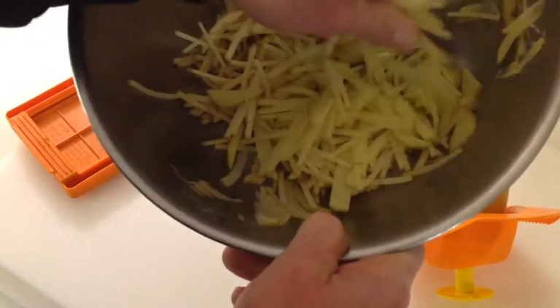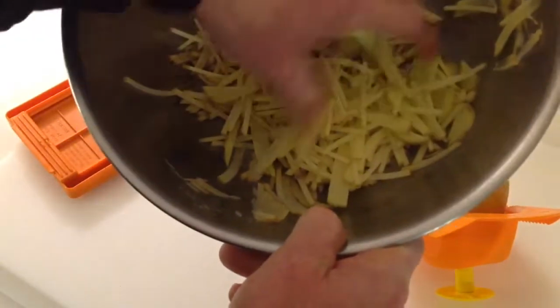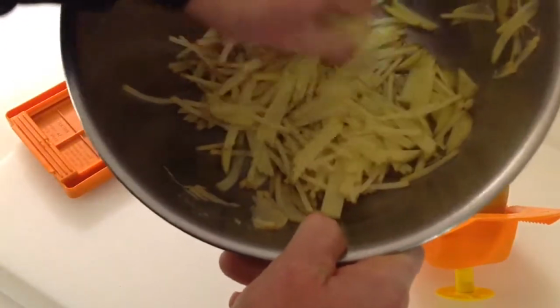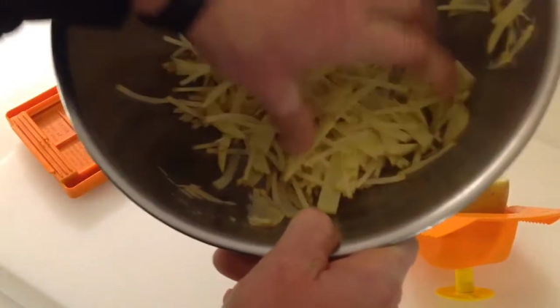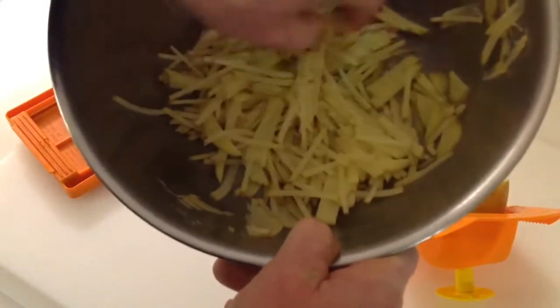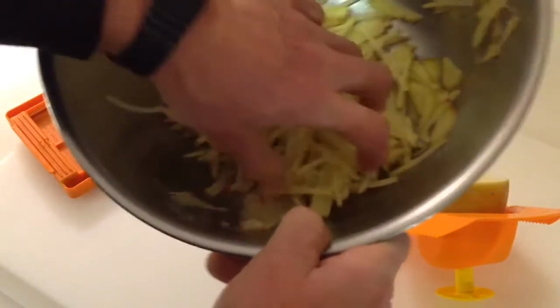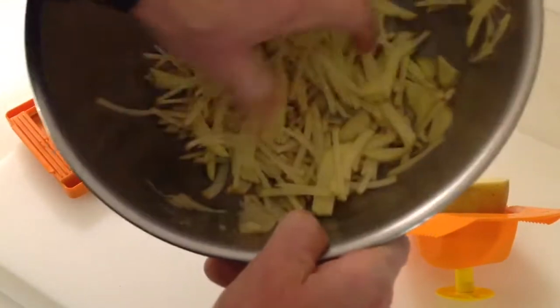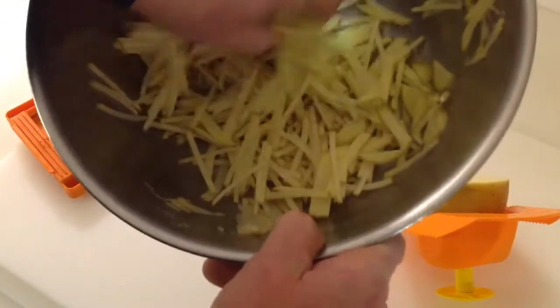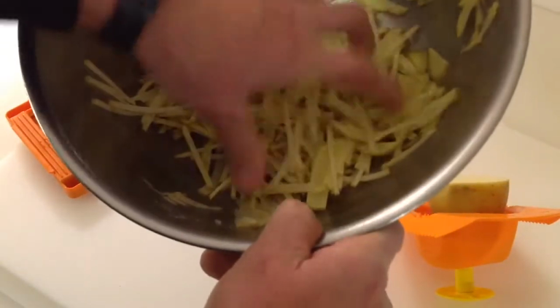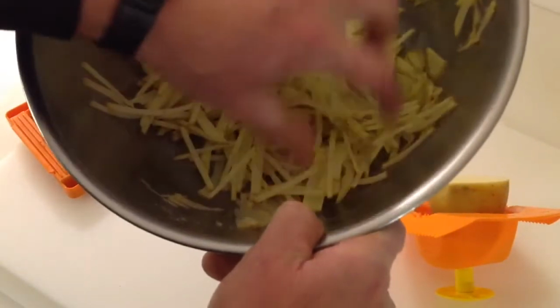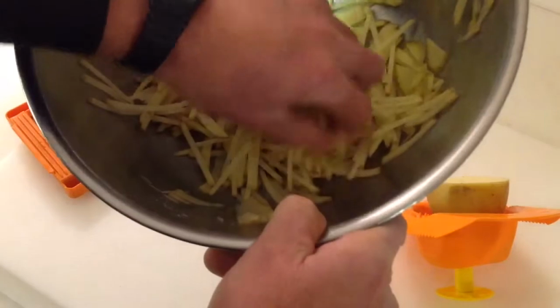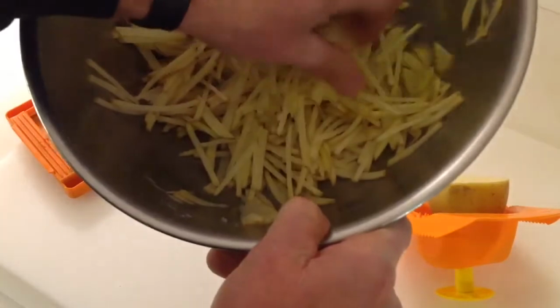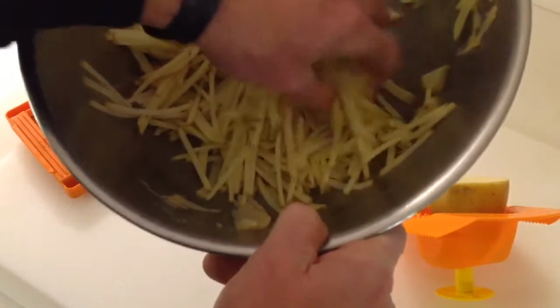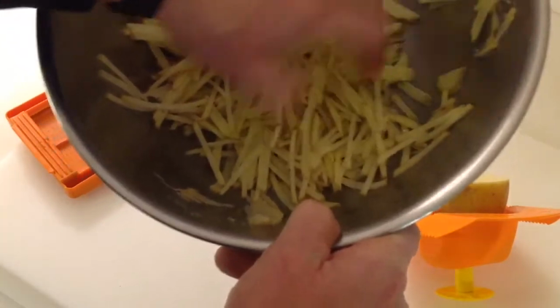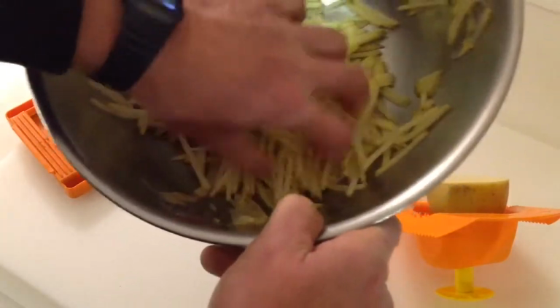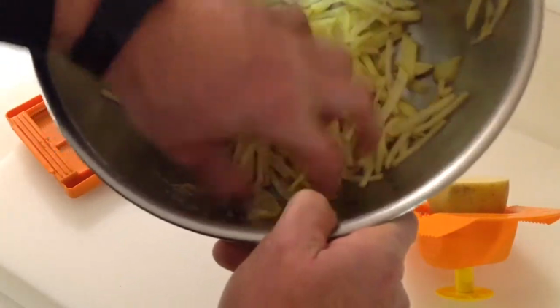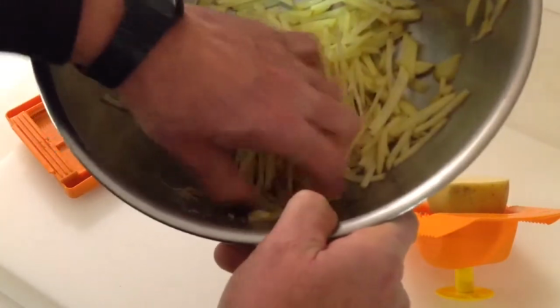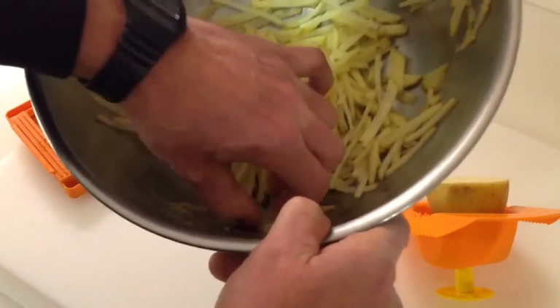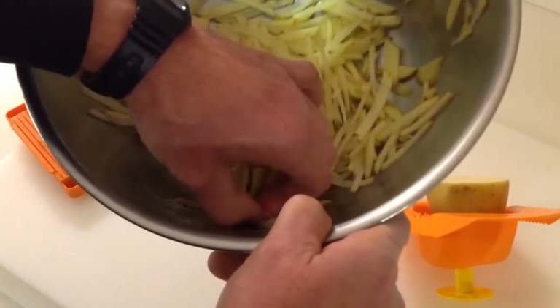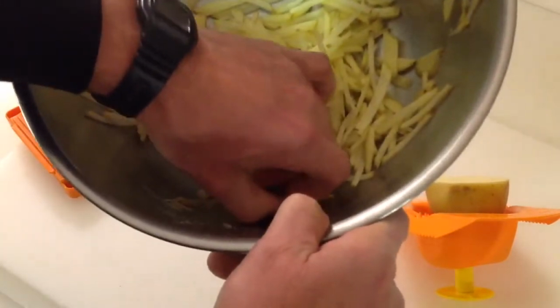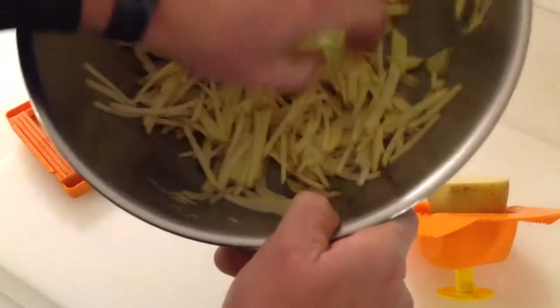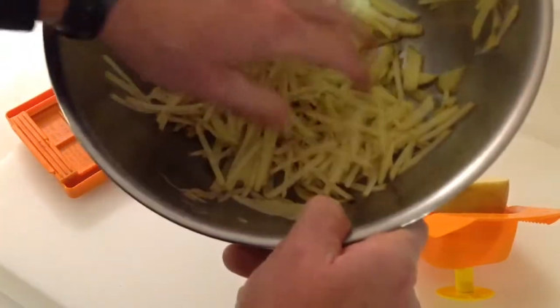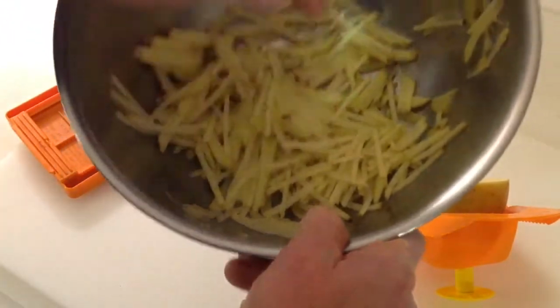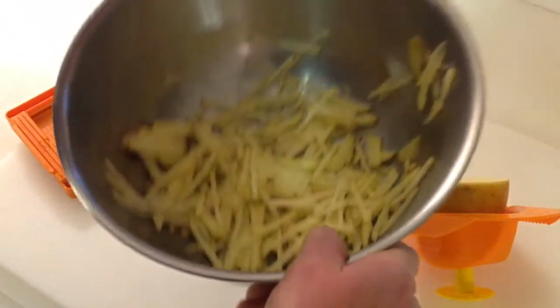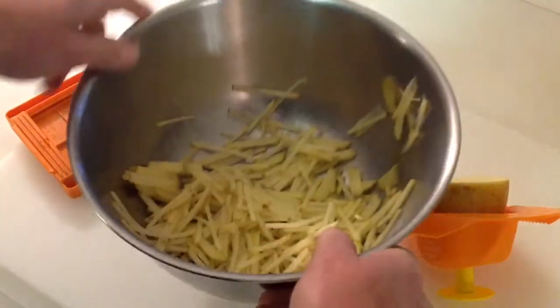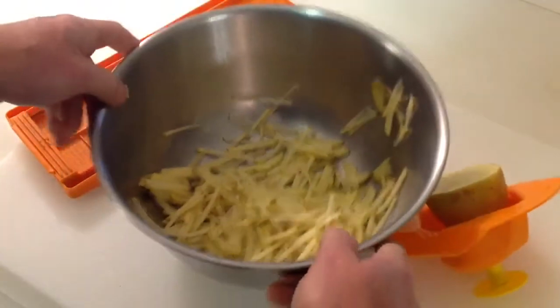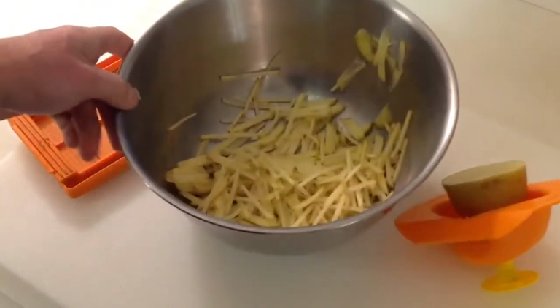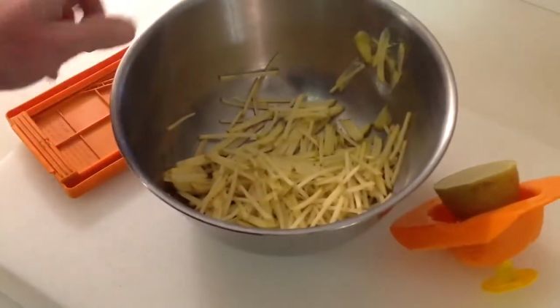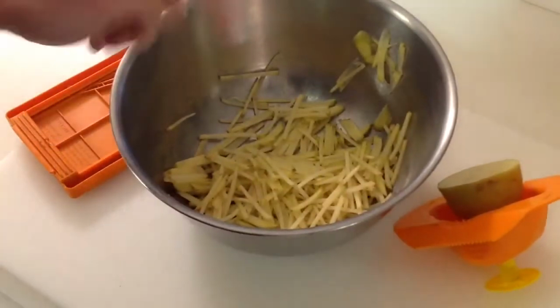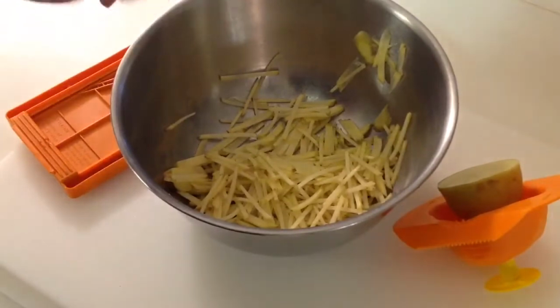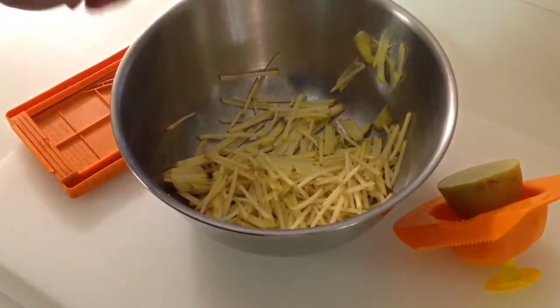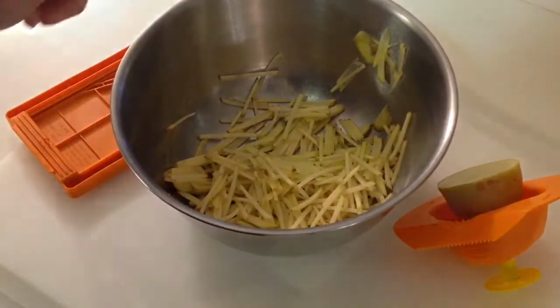It looks like it's leaving your pieces but you can break it up real easily. I'm going to finish doing this, put a little olive oil in there — that's going to go on the Blackstone first — a little bit of seasoning, and then we'll see you down at the griddle.